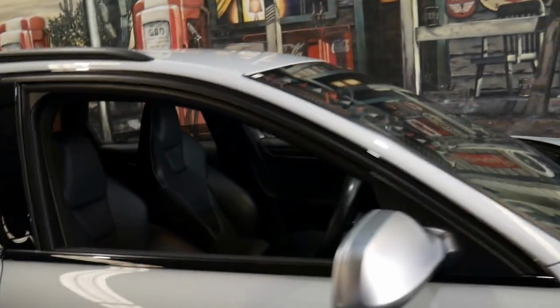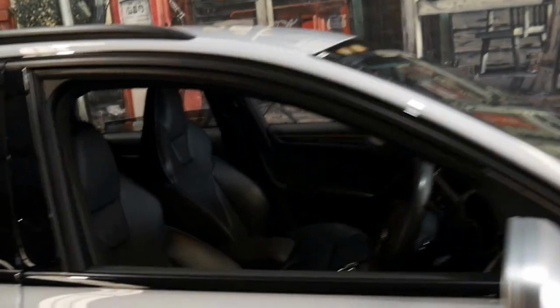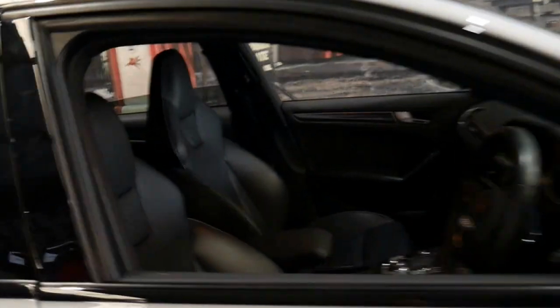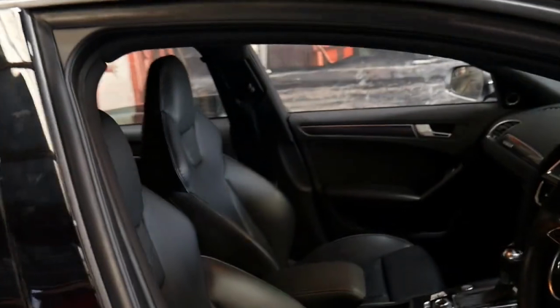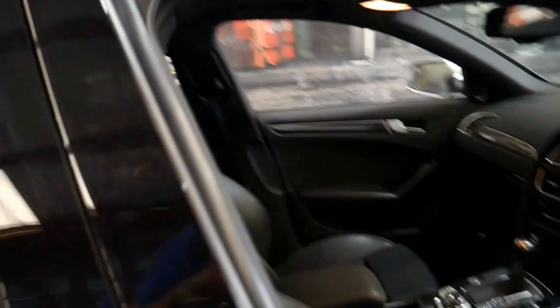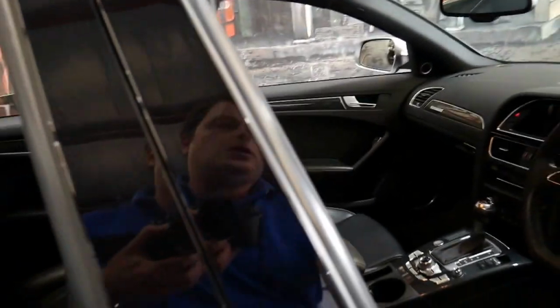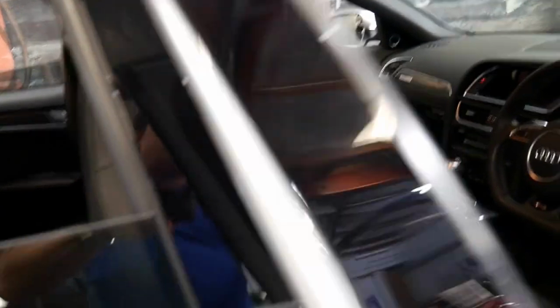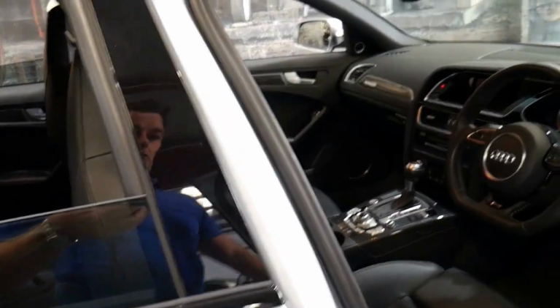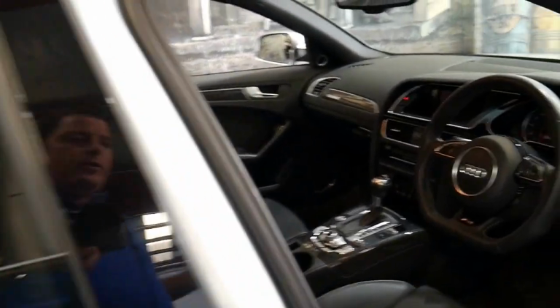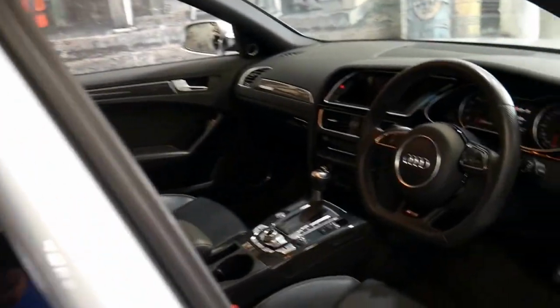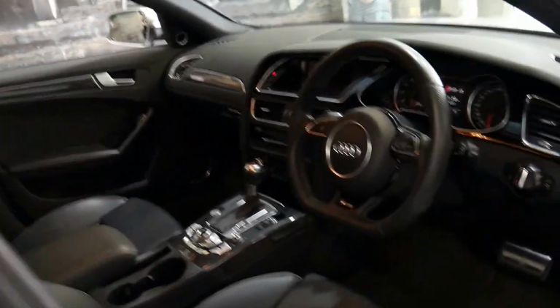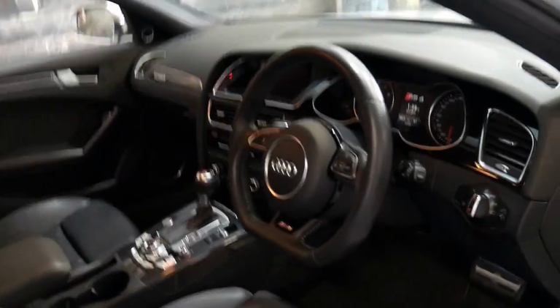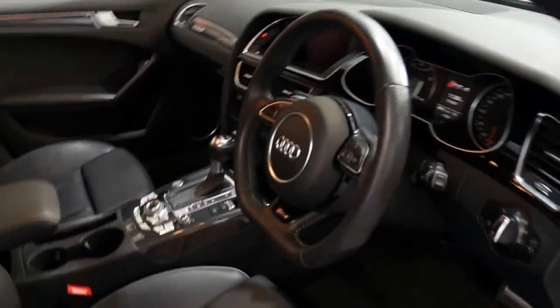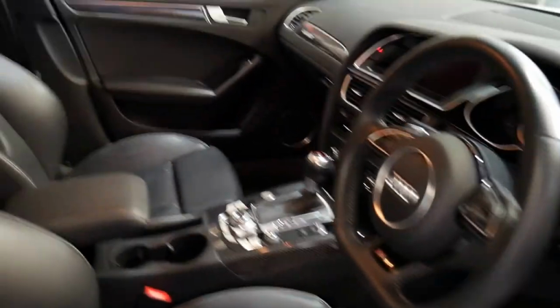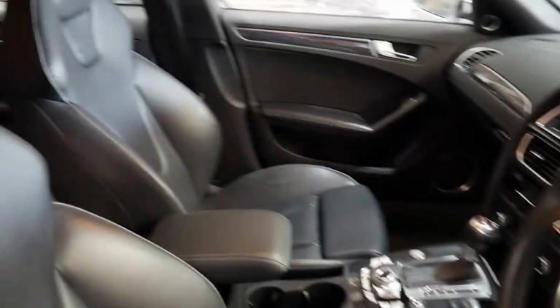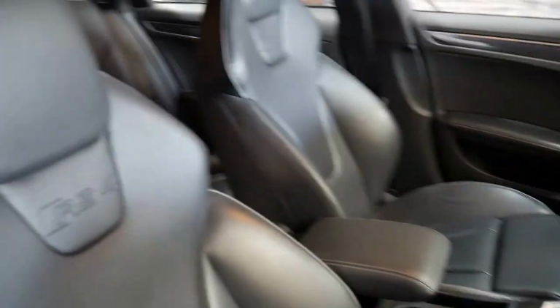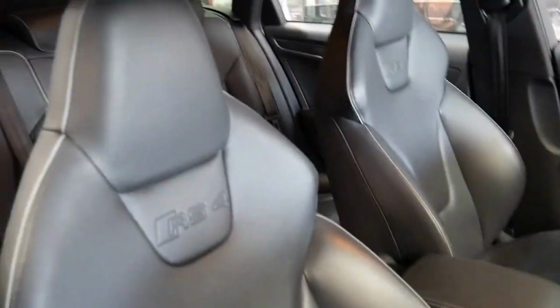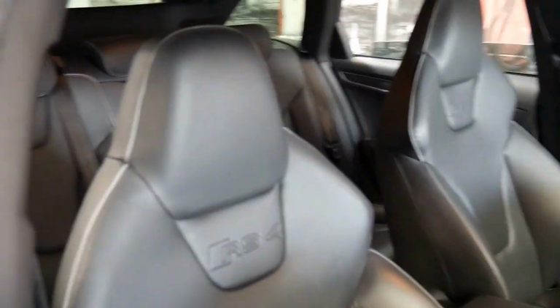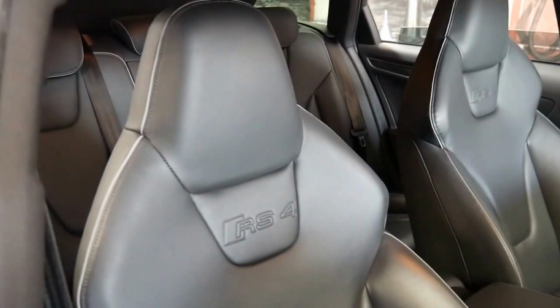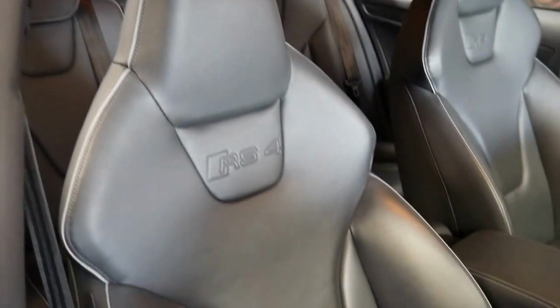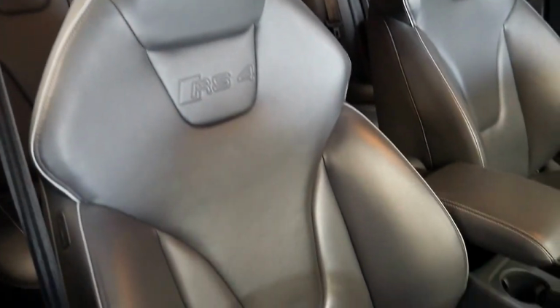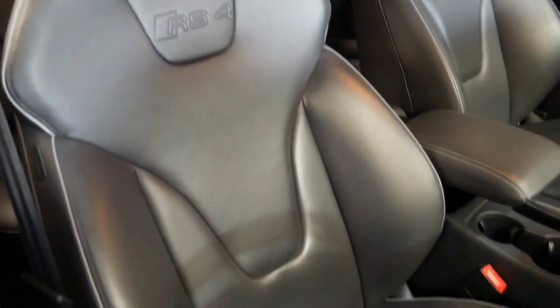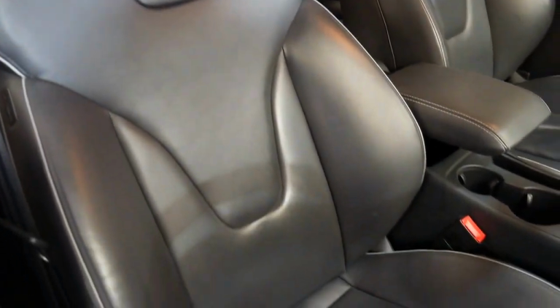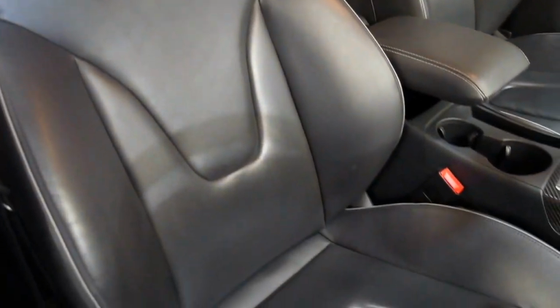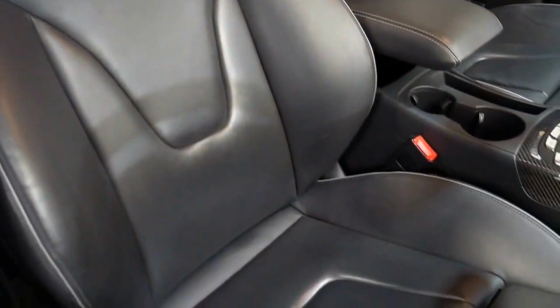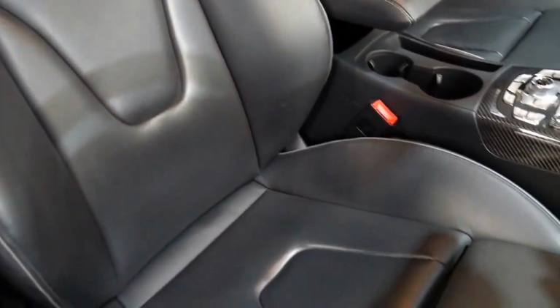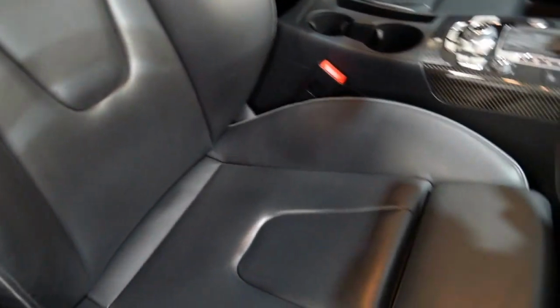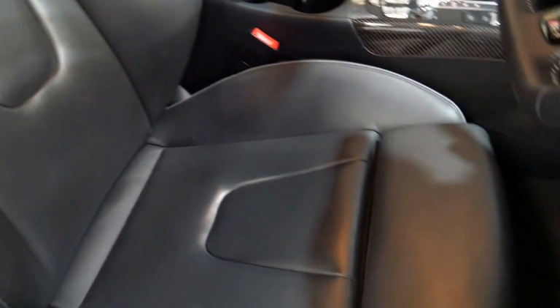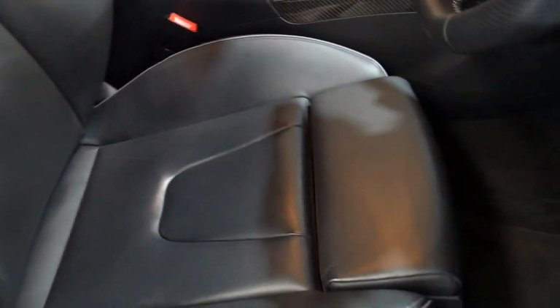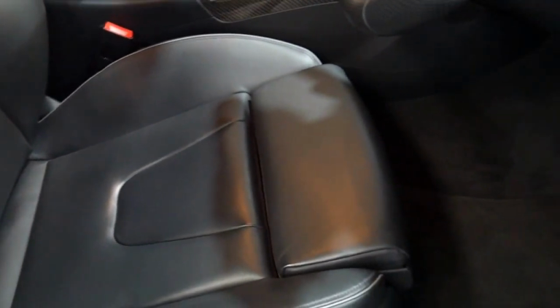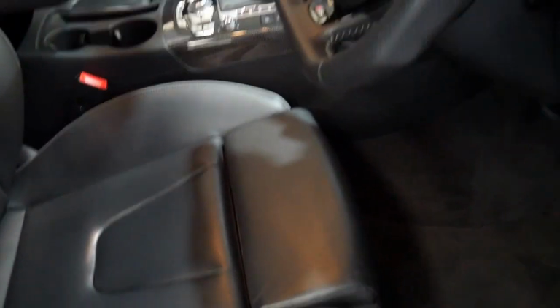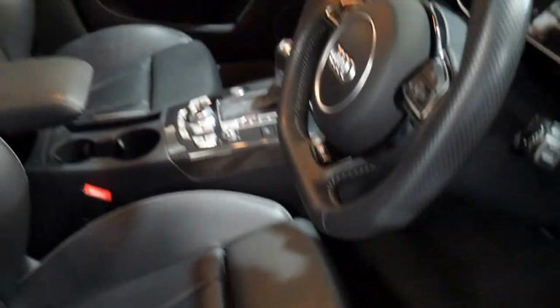The interior is also very good. Generally with any RS series you do get wear and tear on the driver's seat, but this one is very, very good.